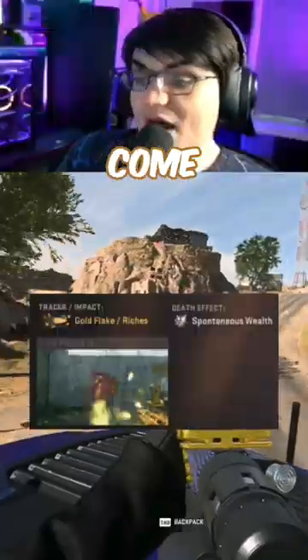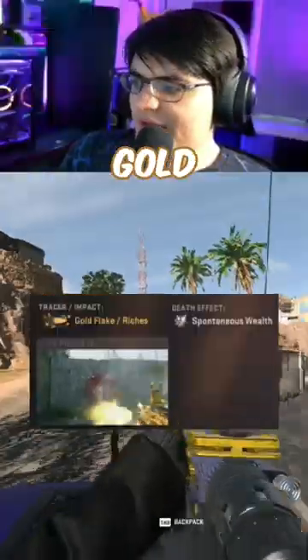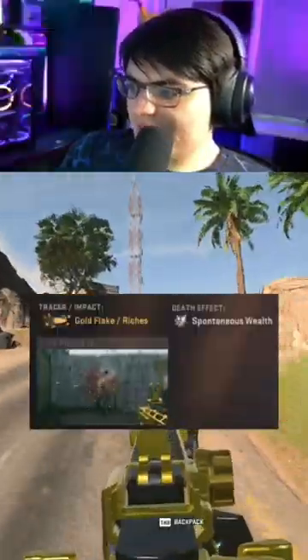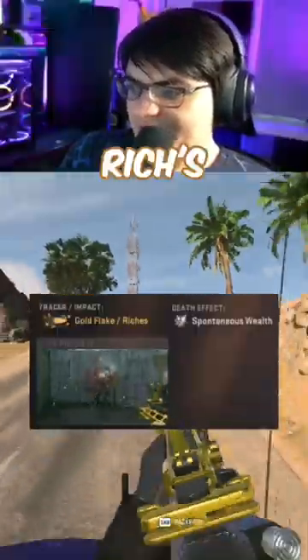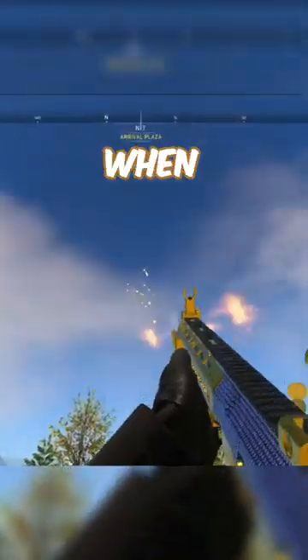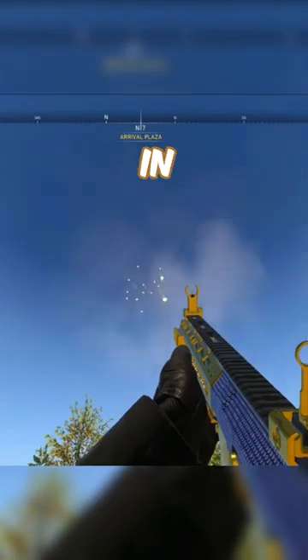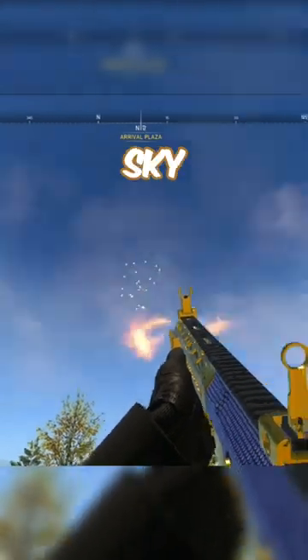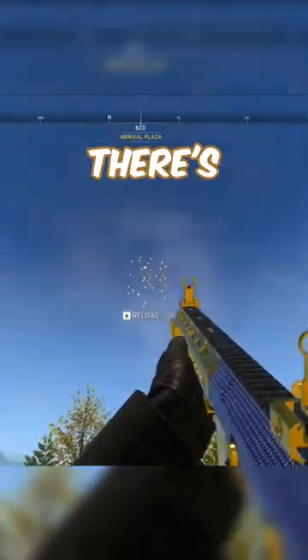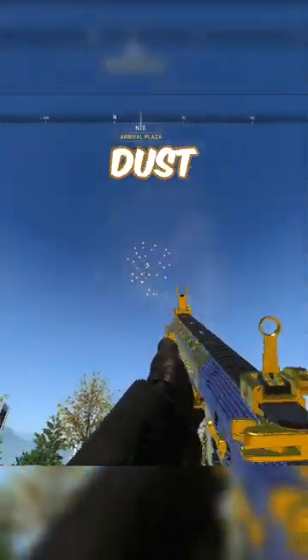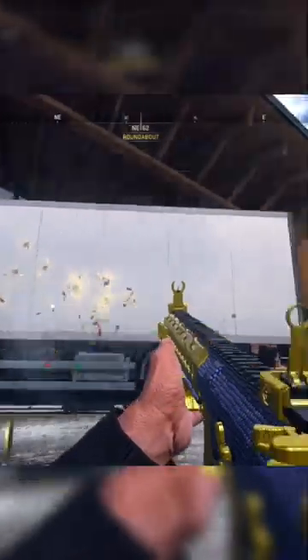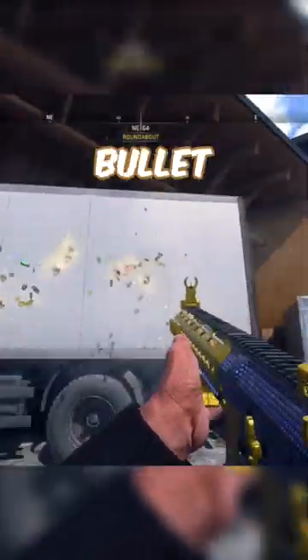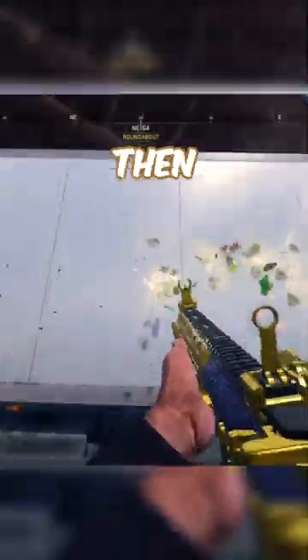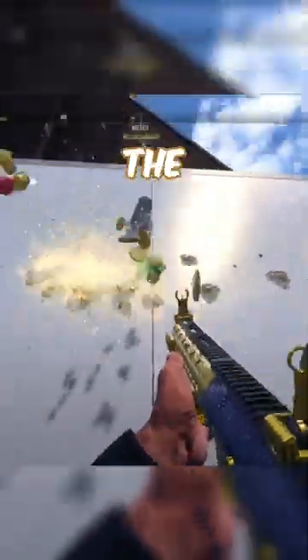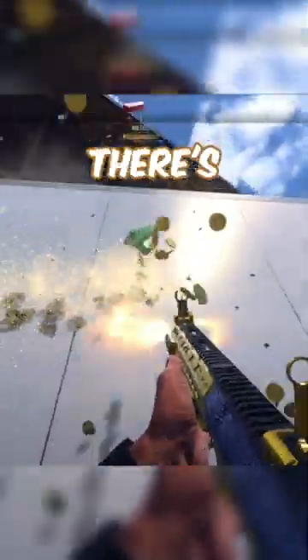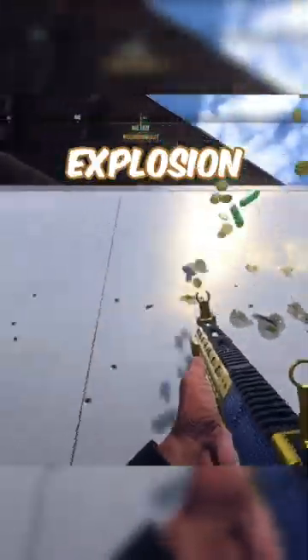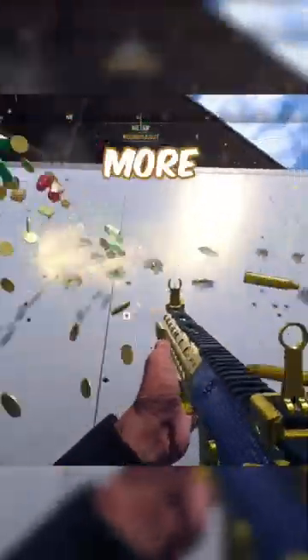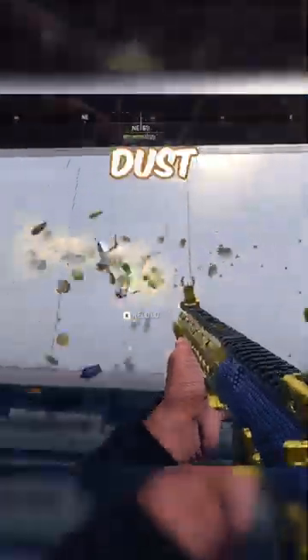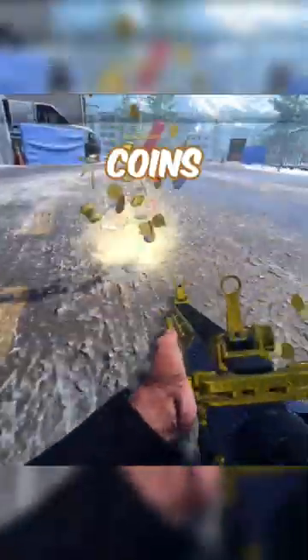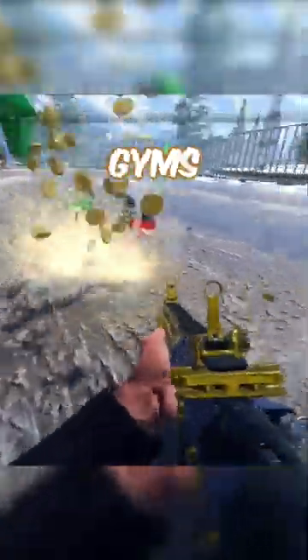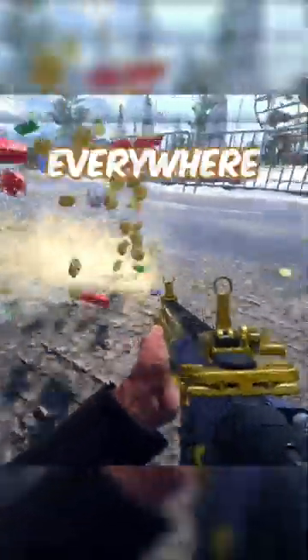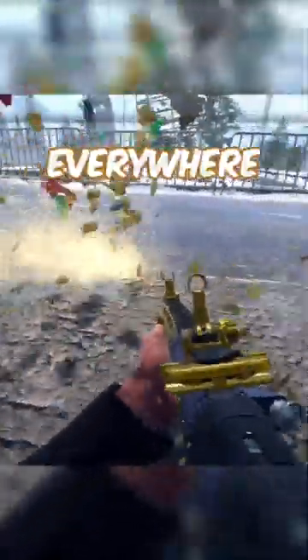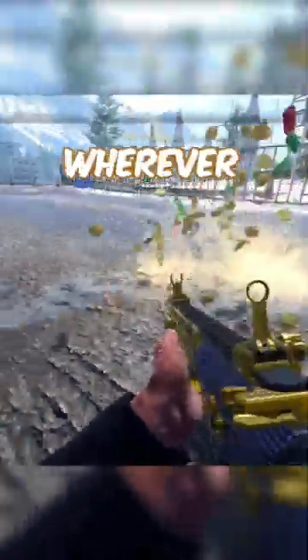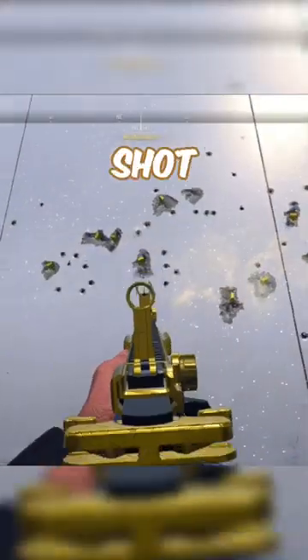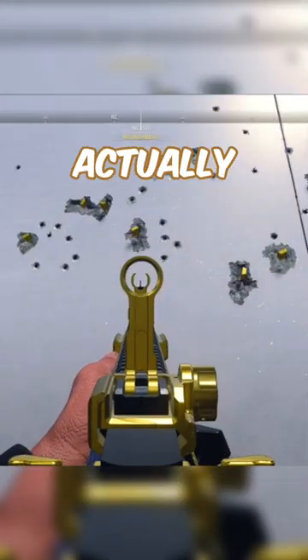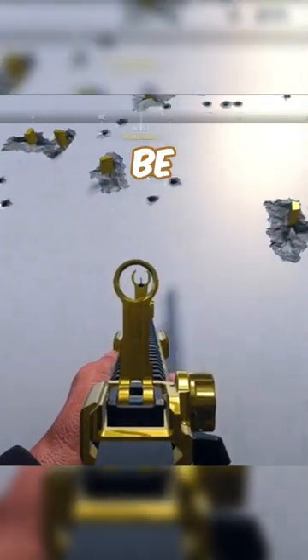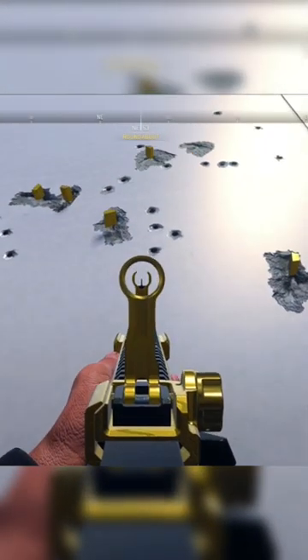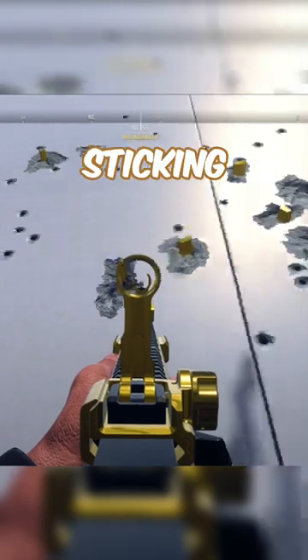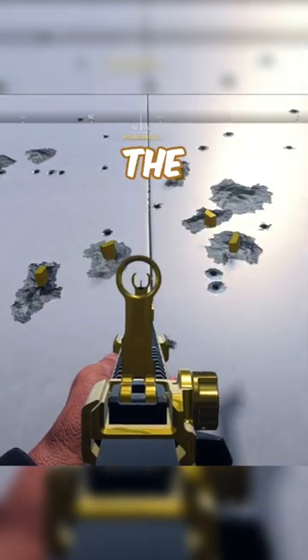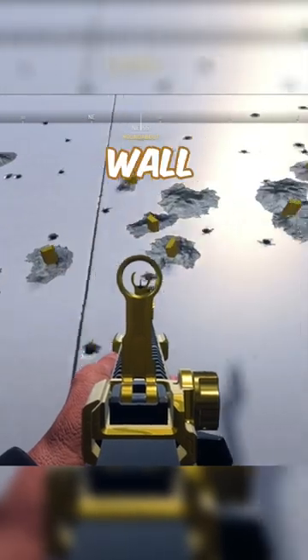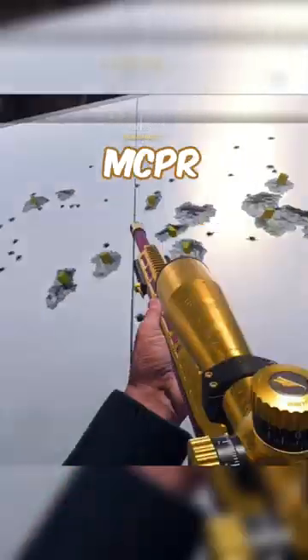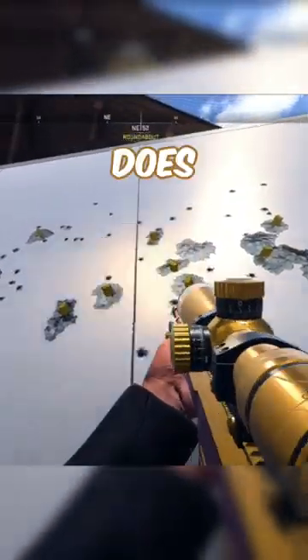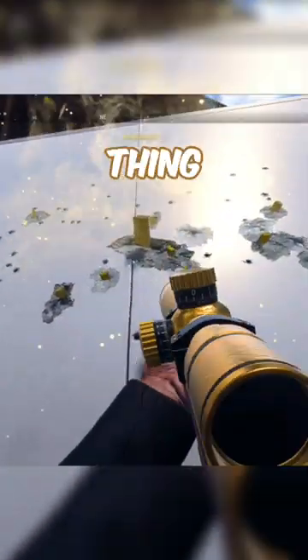These come with gold flake slash riches tracers. When you shoot up in the sky, you can see there's gold dust that falls off the bullet. Then when you shoot the wall, there's an explosion with more dust, coins, and gems that go everywhere. Wherever you shot, there's actually going to be a gold bar sticking out of the wall. The MCPR does the same thing.